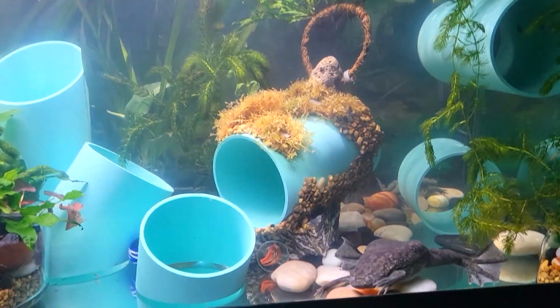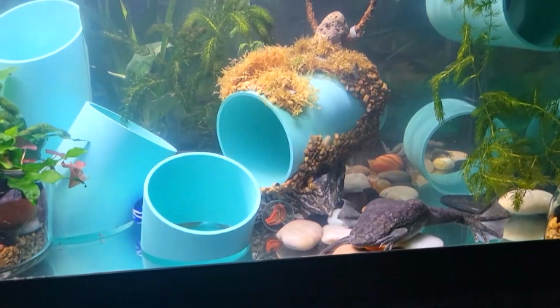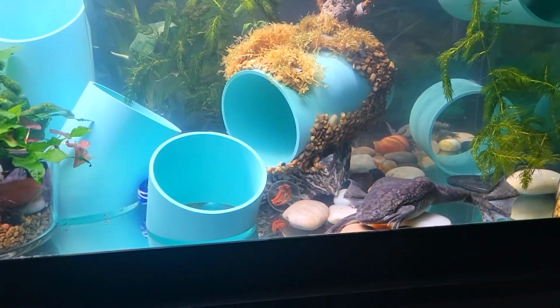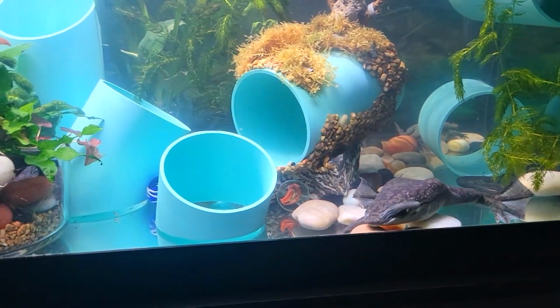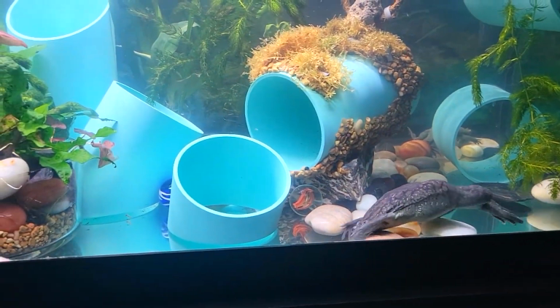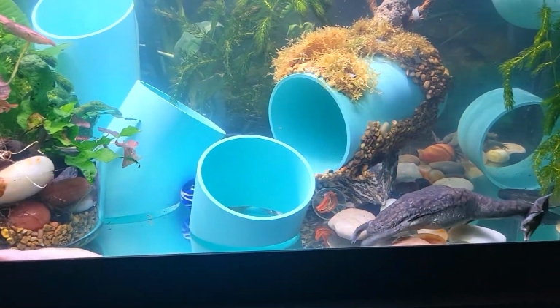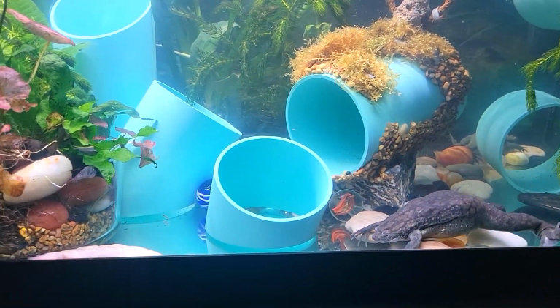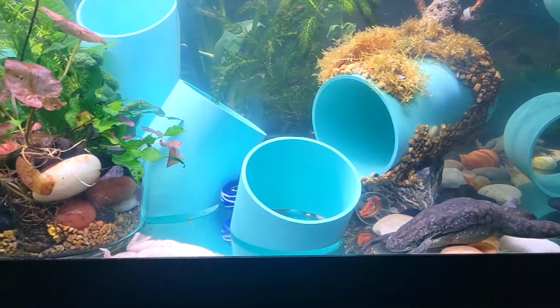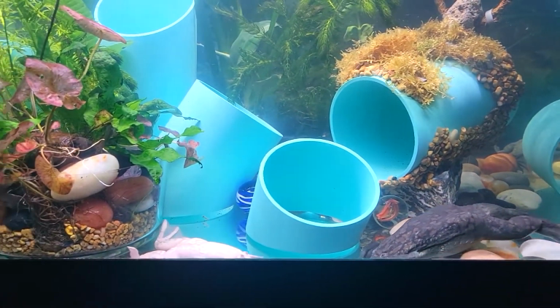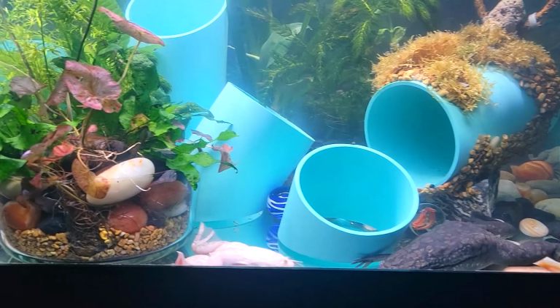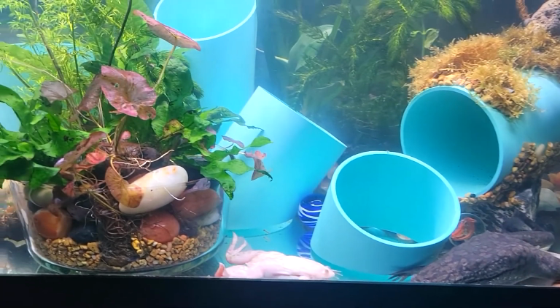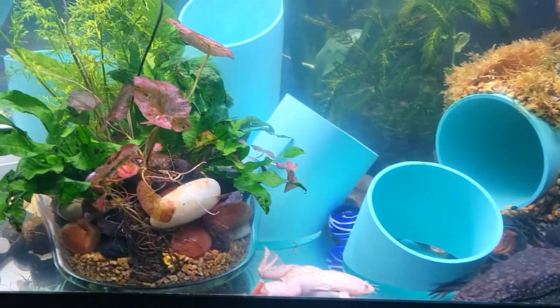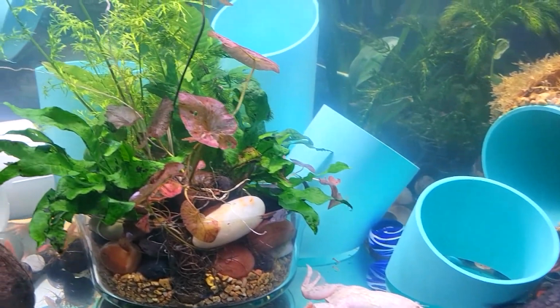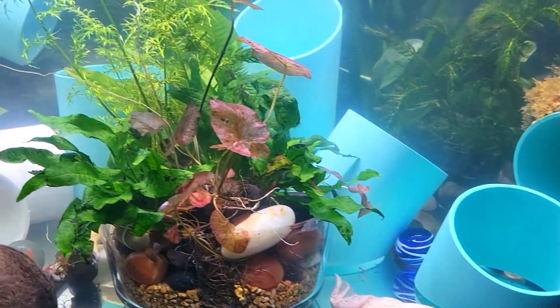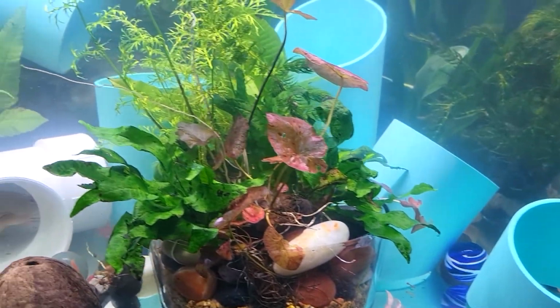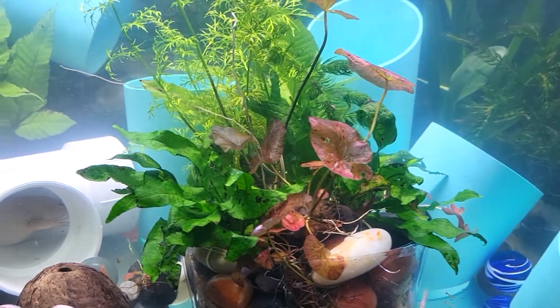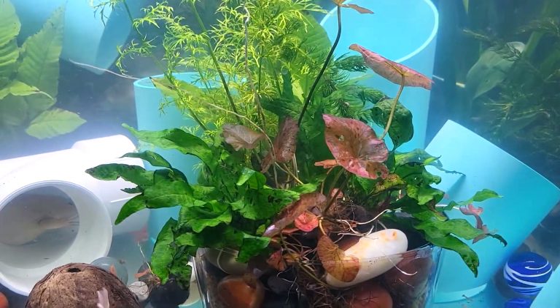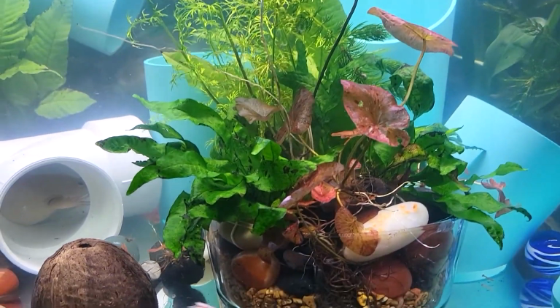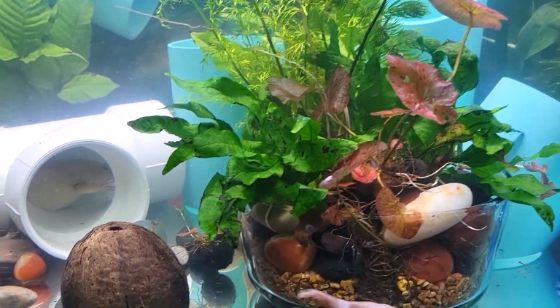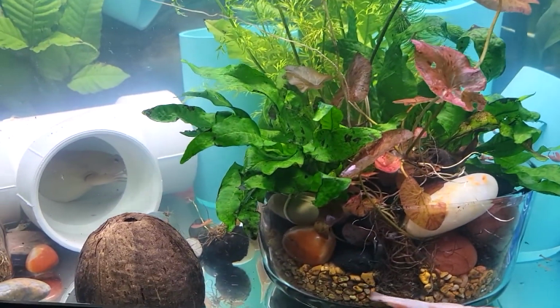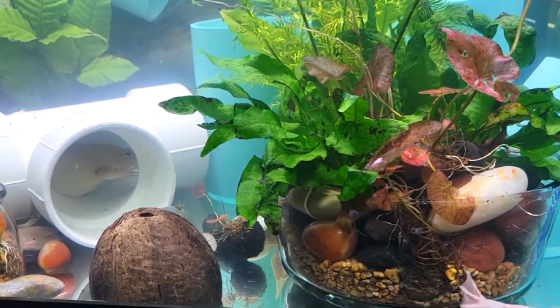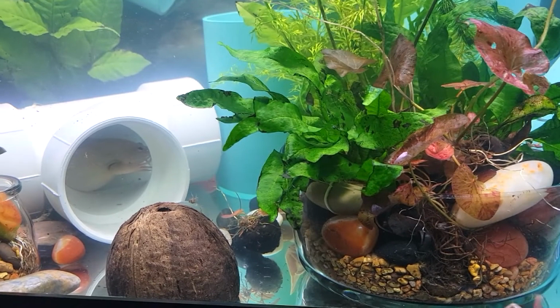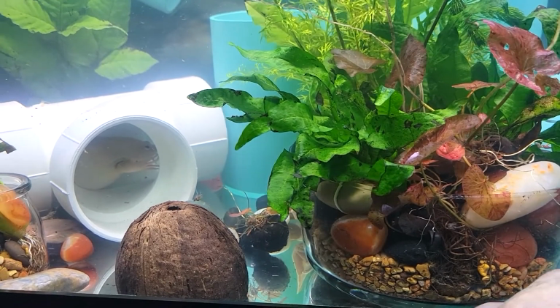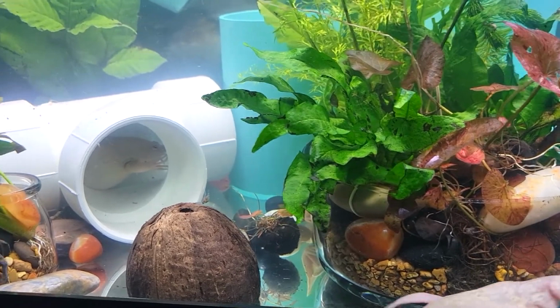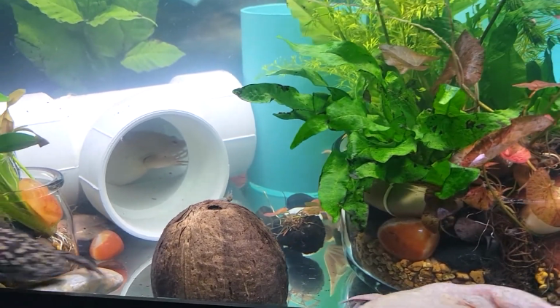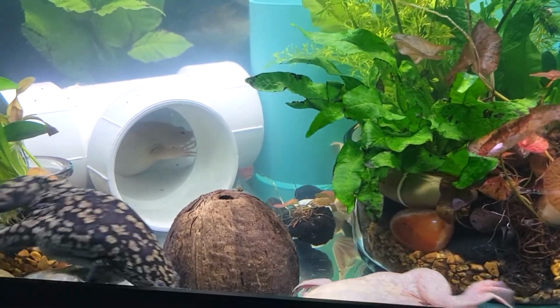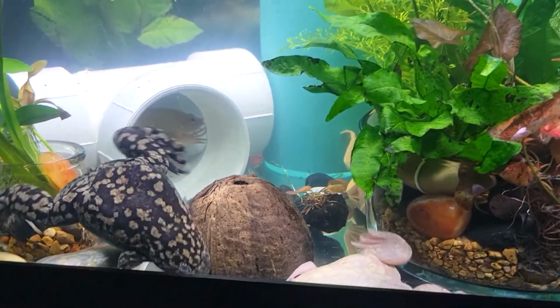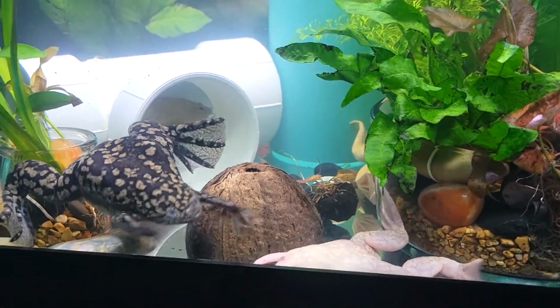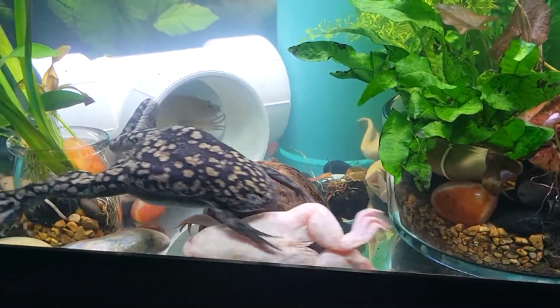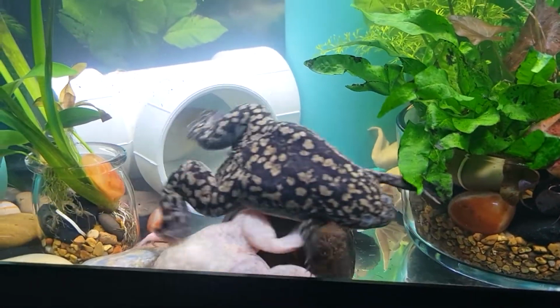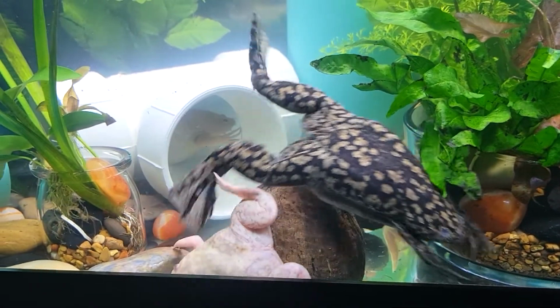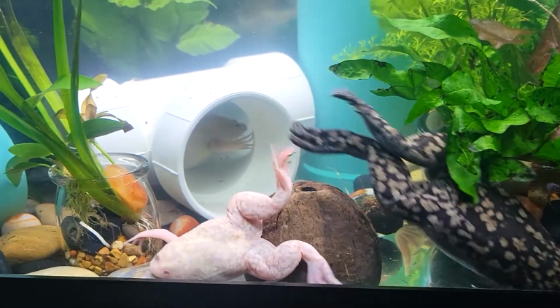Some of the things you will need when you're starting out is going to be a small countertop compost bin. You'll need some worms, shredded paper towels or newspaper, and some finely chopped lettuce to start.